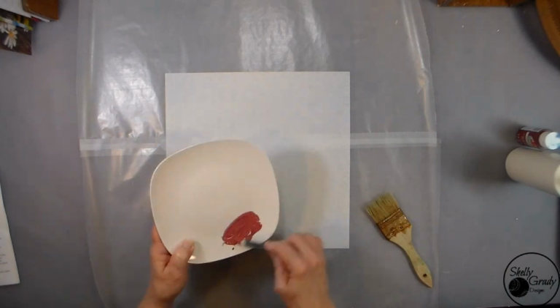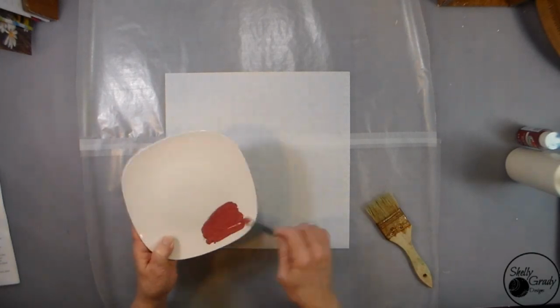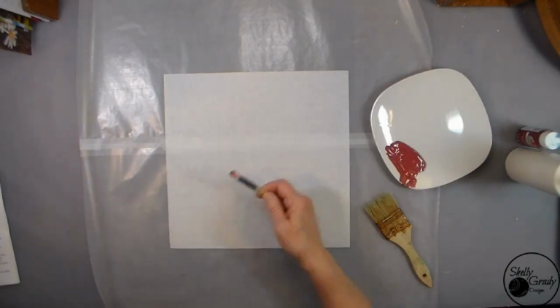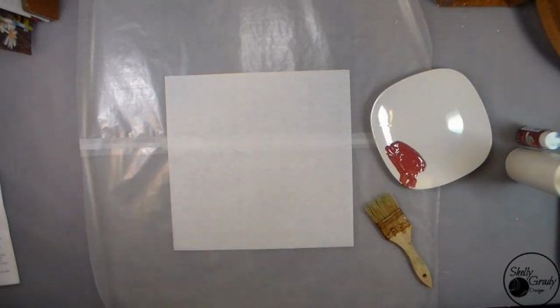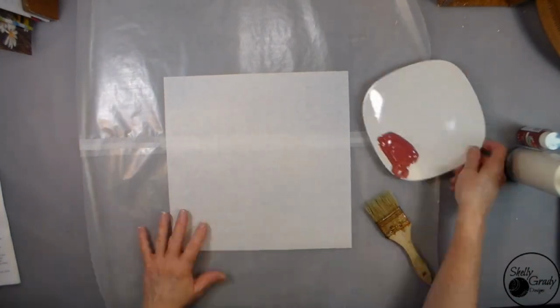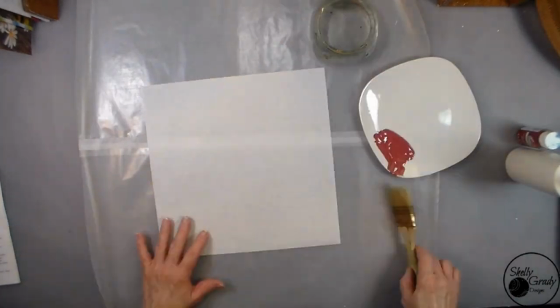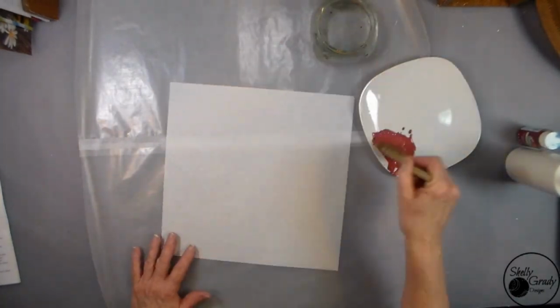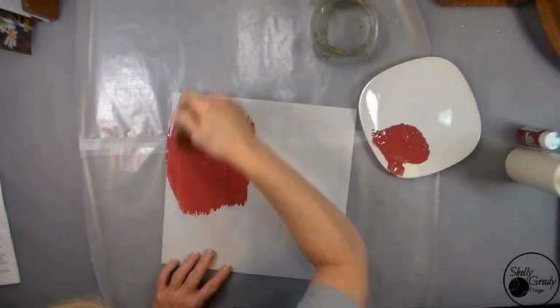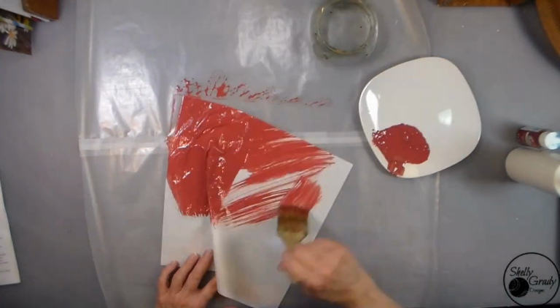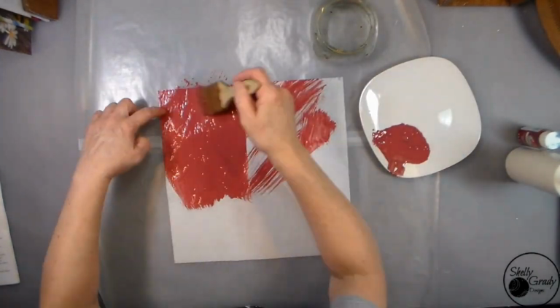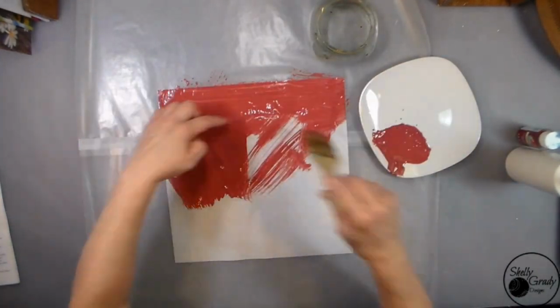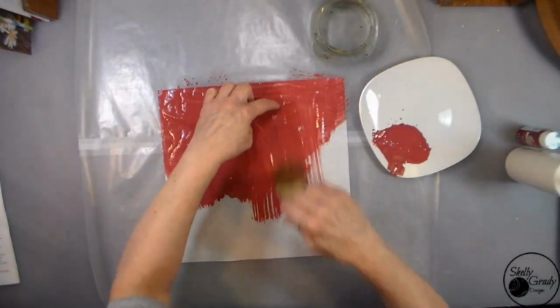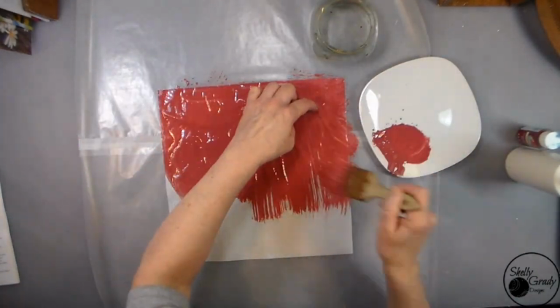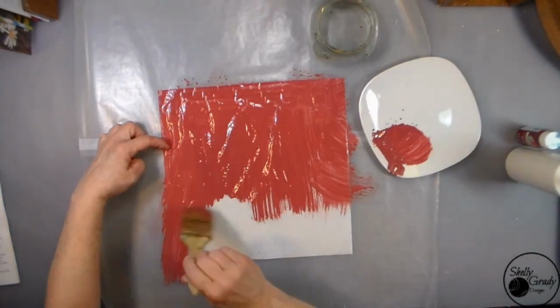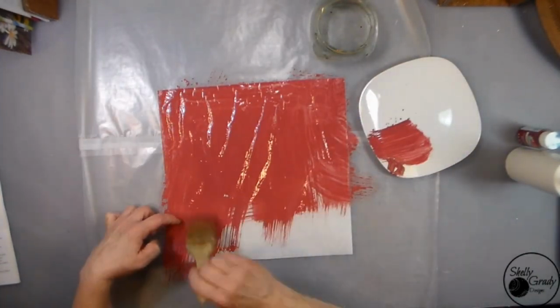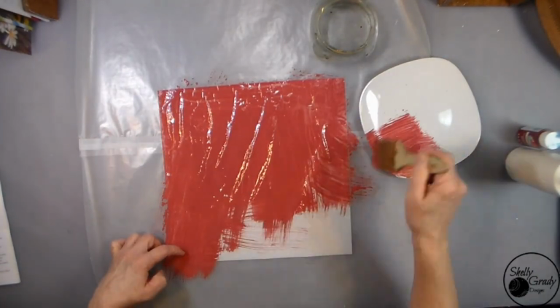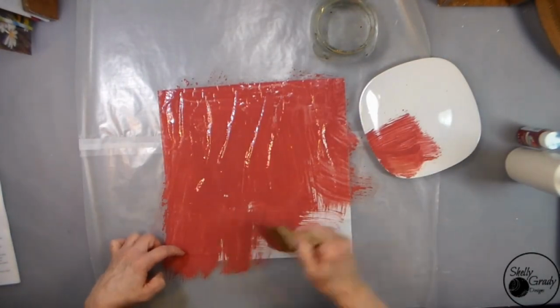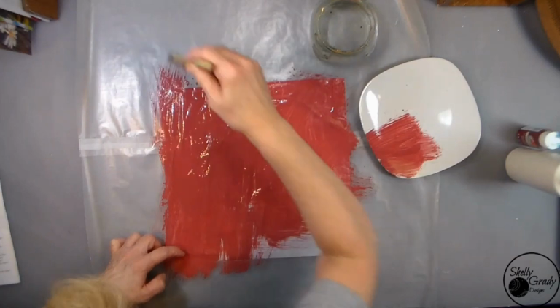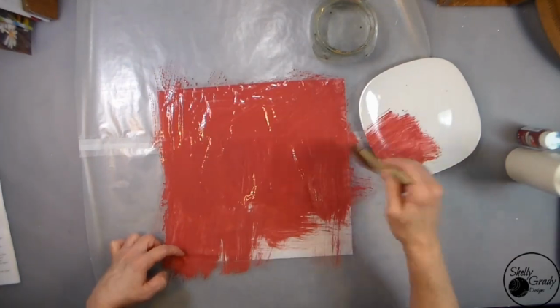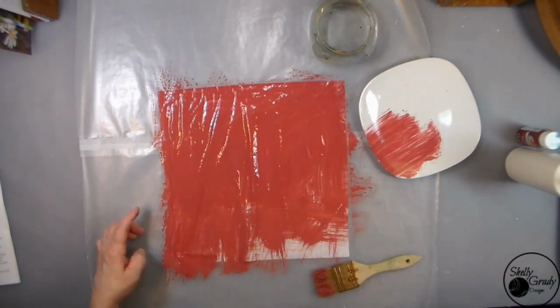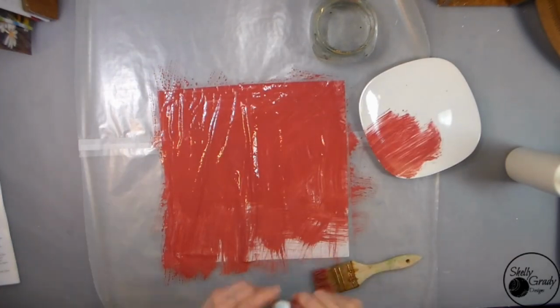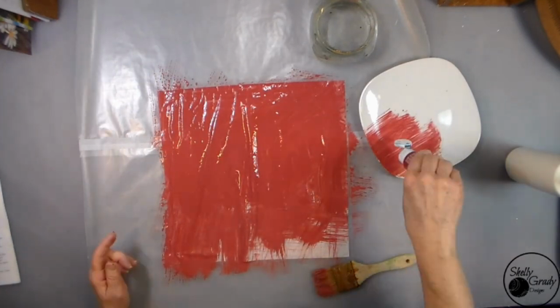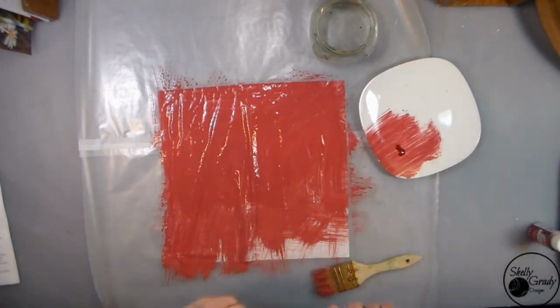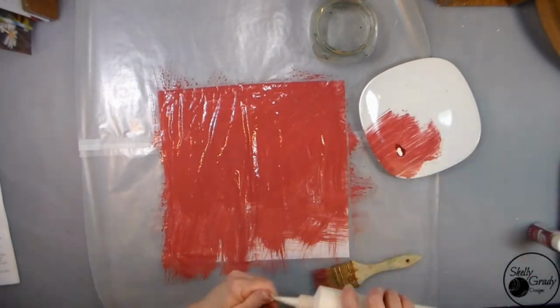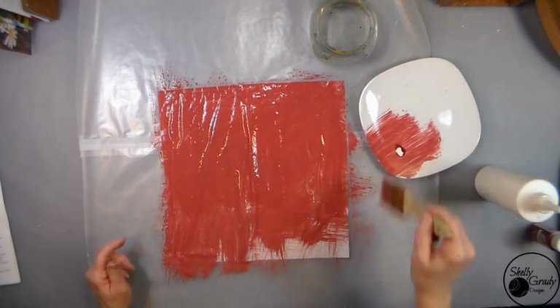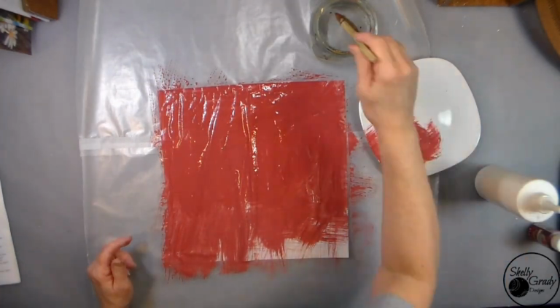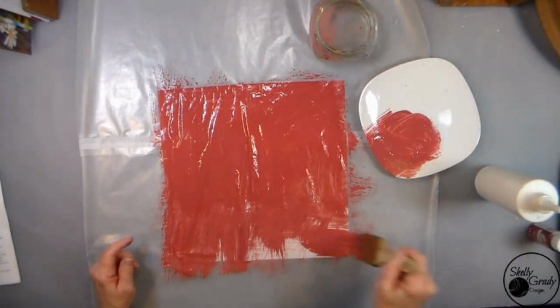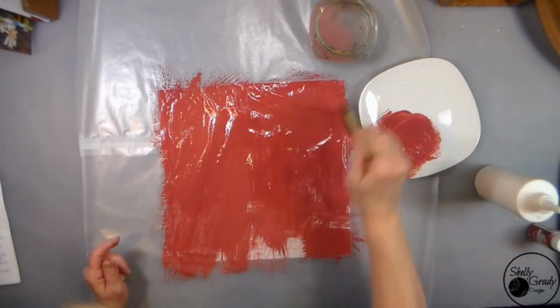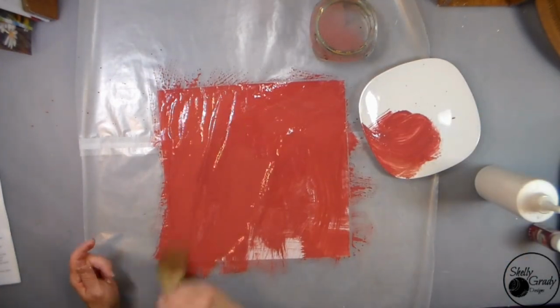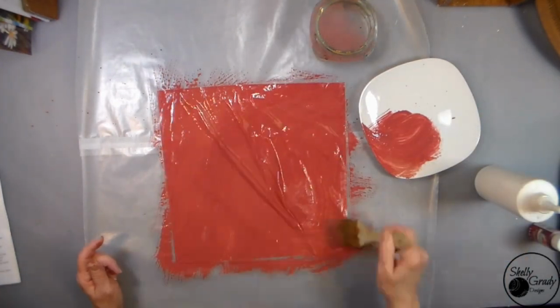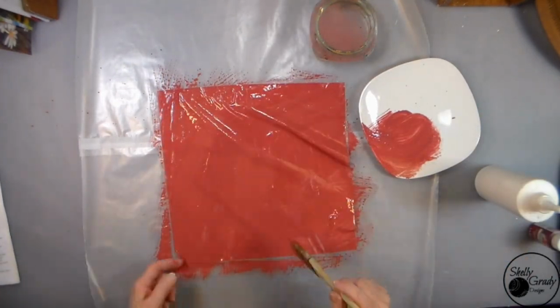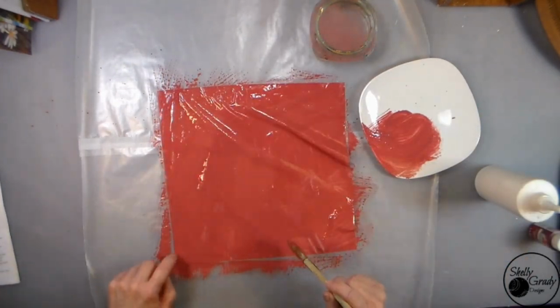Taking some of my Flamenco Red and putting a little bit of Off-White in it to lighten it up. Printer paper or tissue paper would work as well.